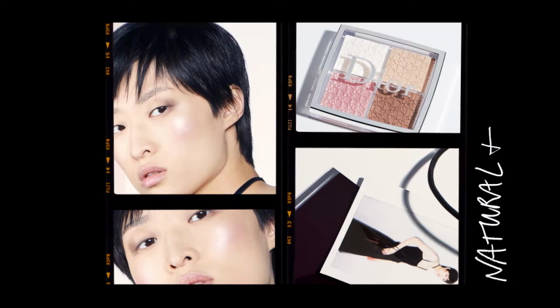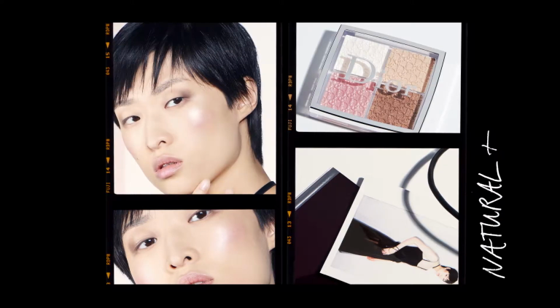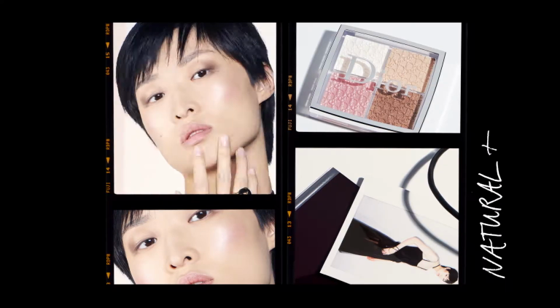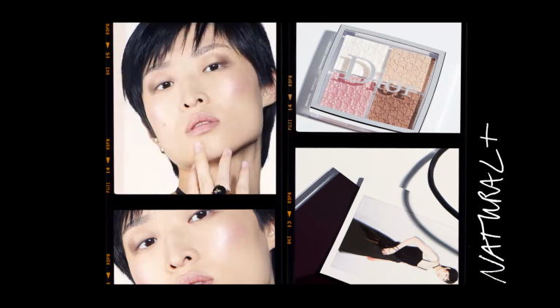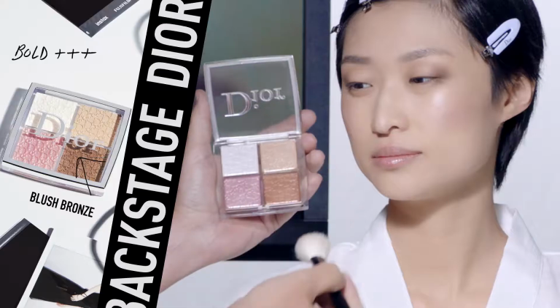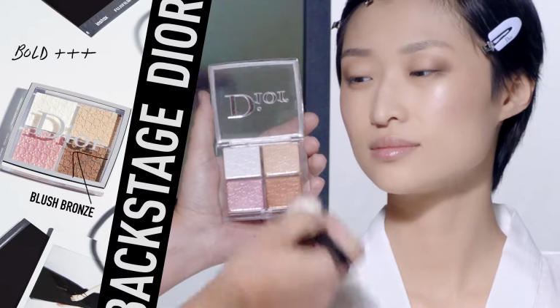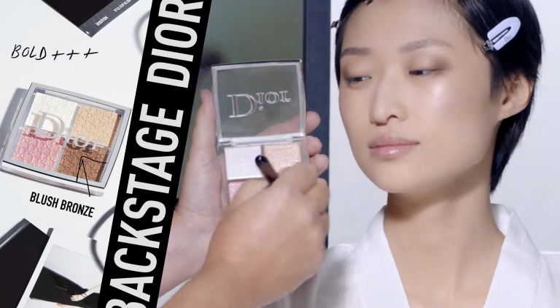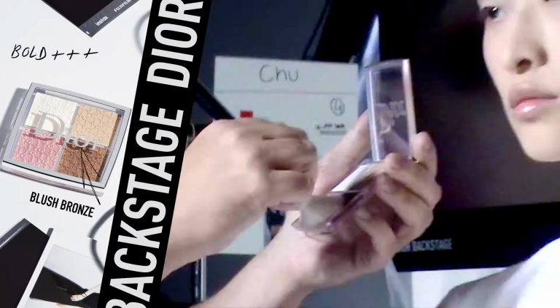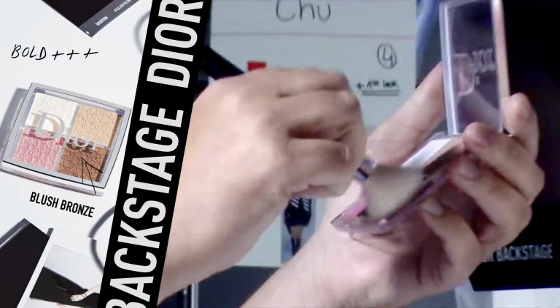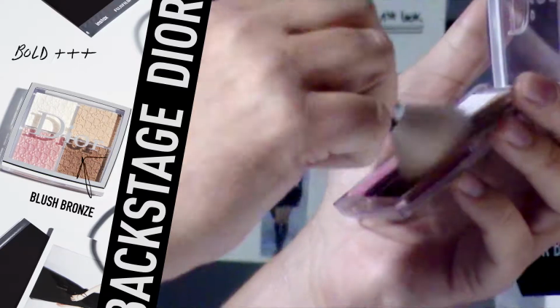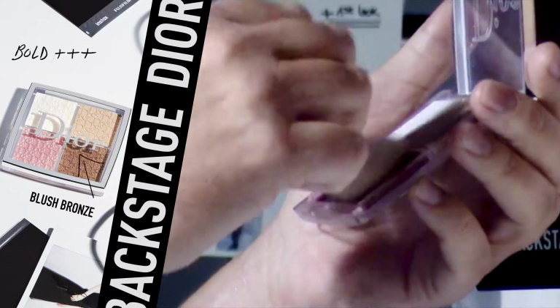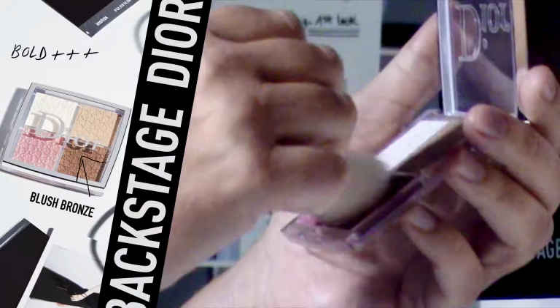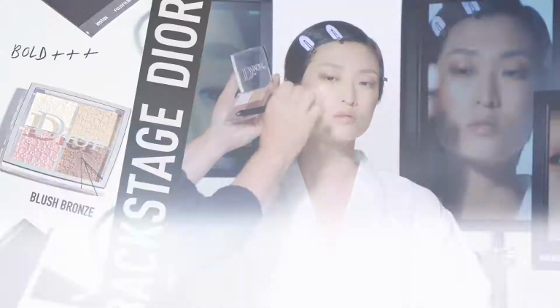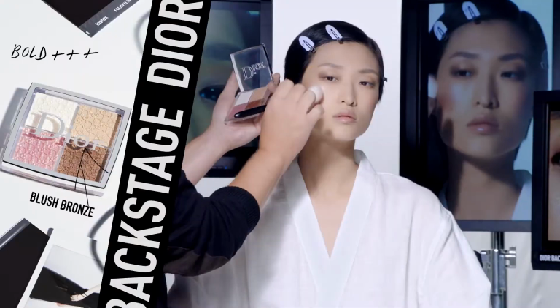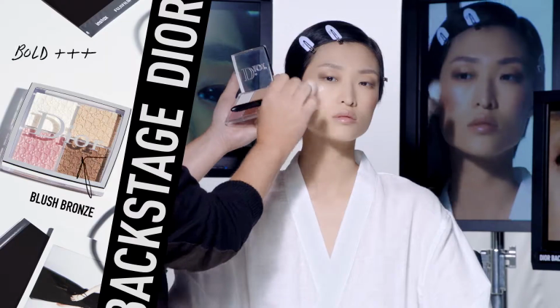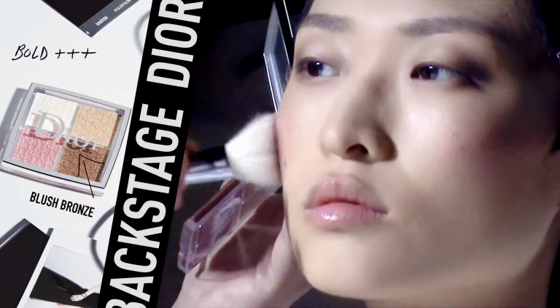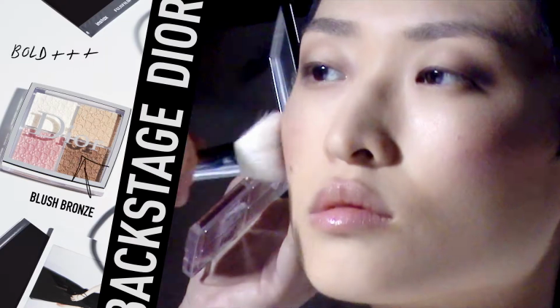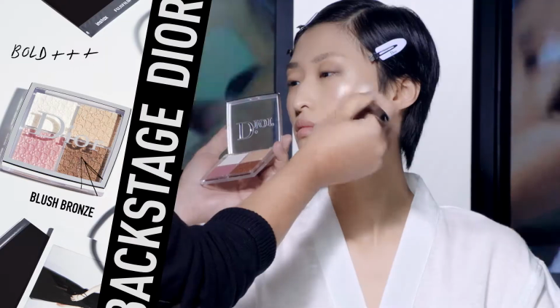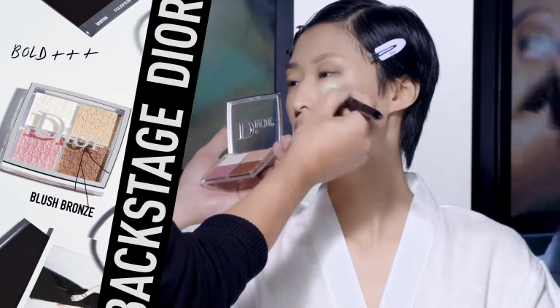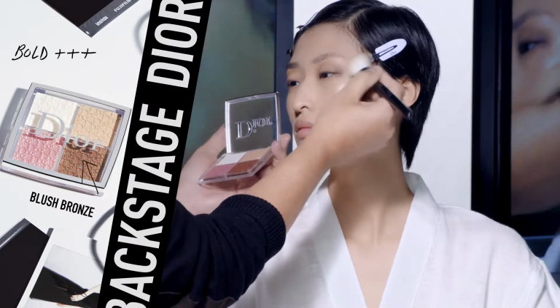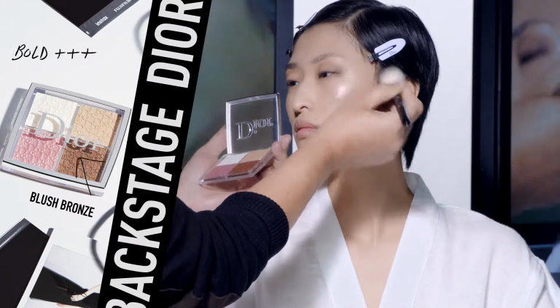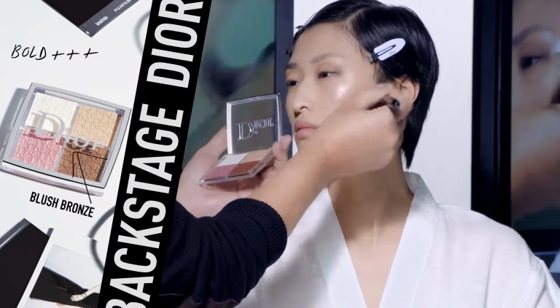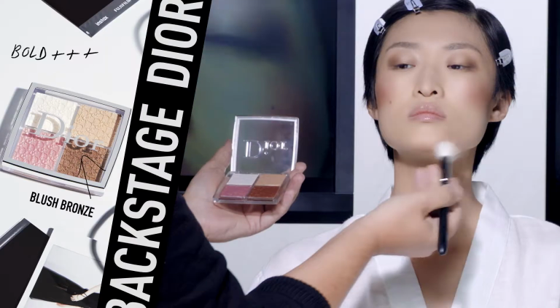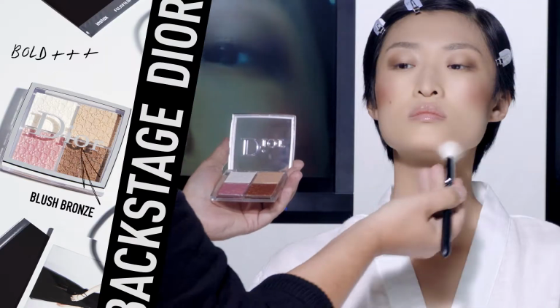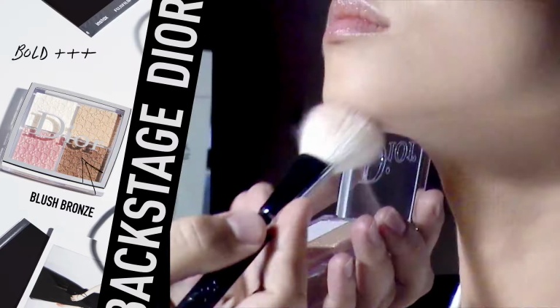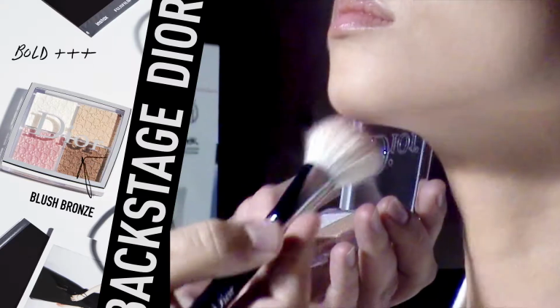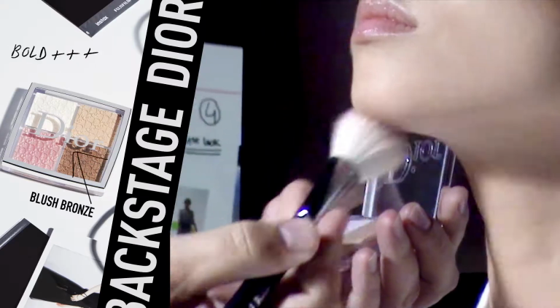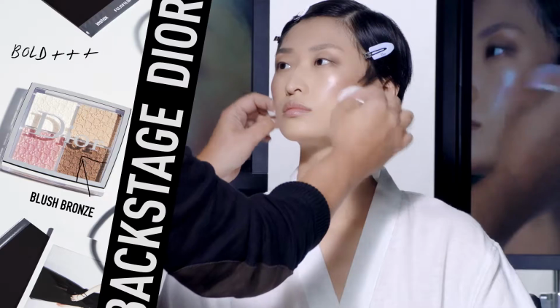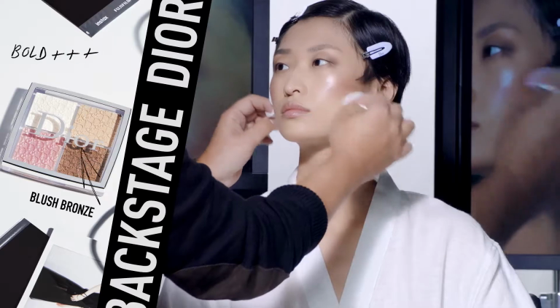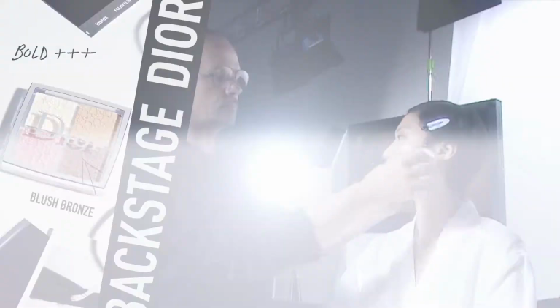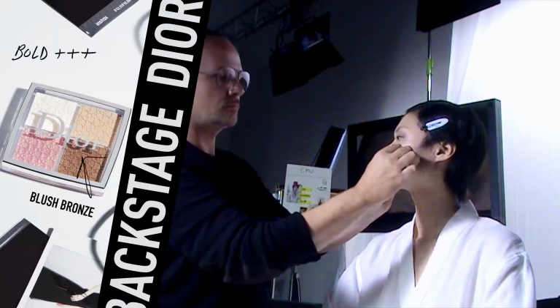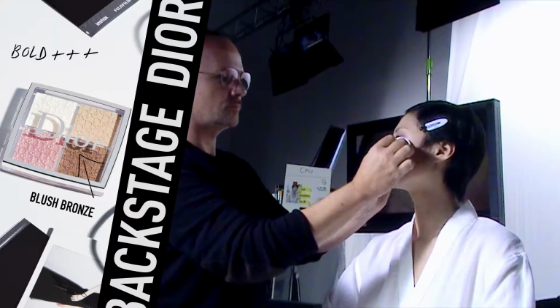To get a bolder glowy skin, apply the bronze shimmer shade on top of your cheekbones and repeat that color on your chin. Blend with cuddle pads and here you got your bold glowy skin.